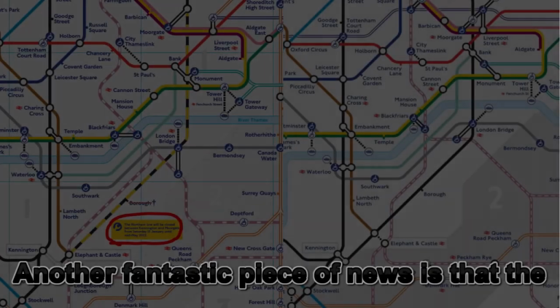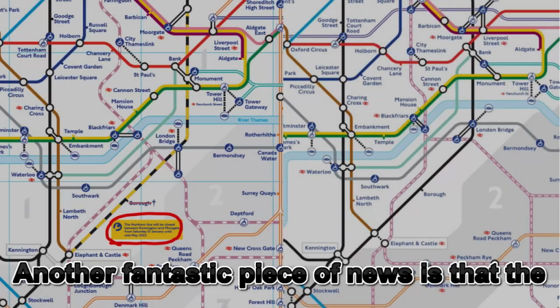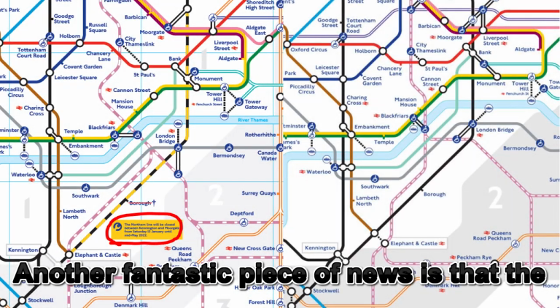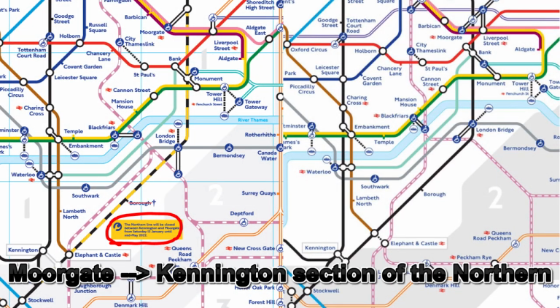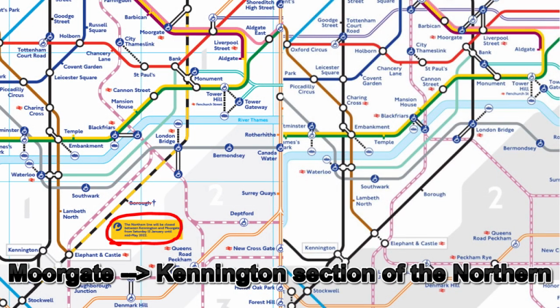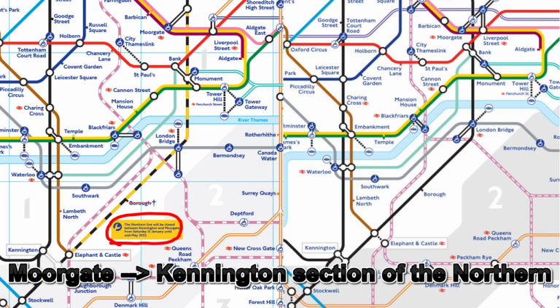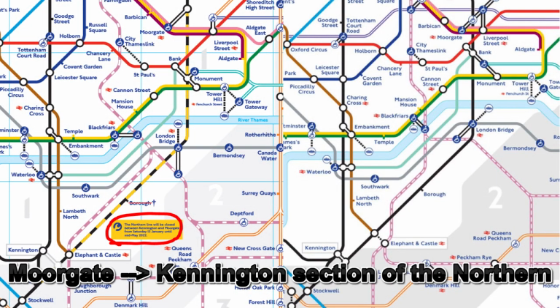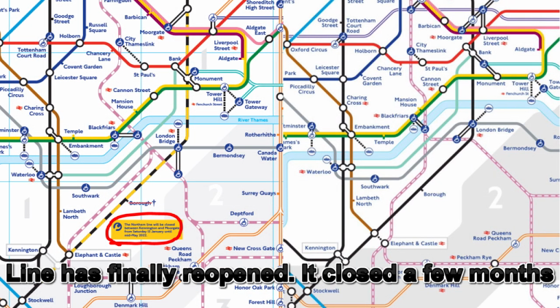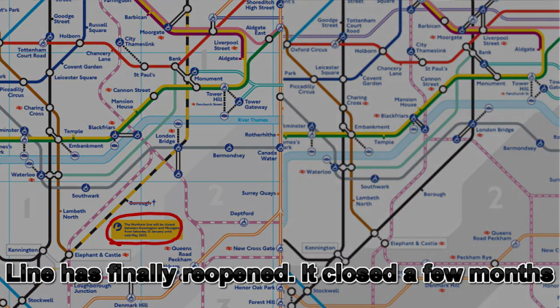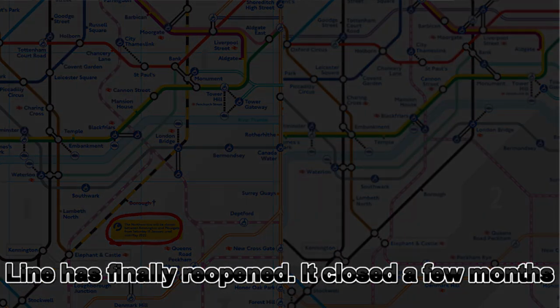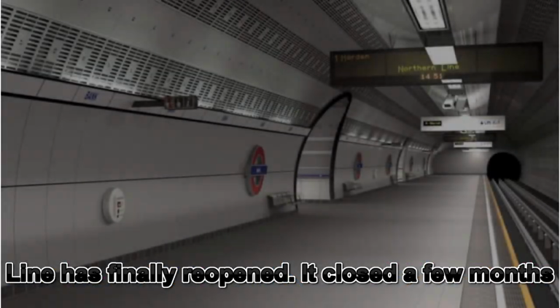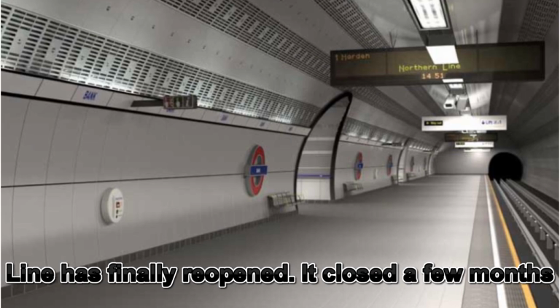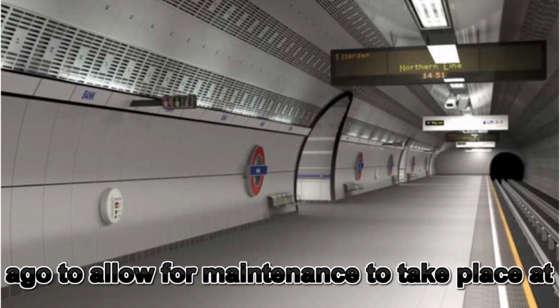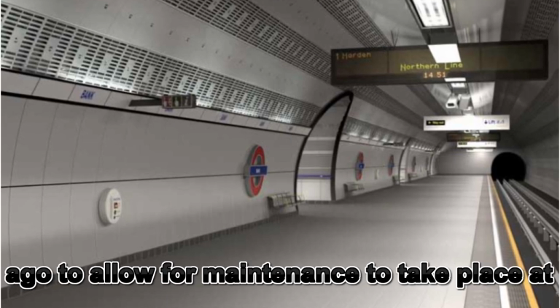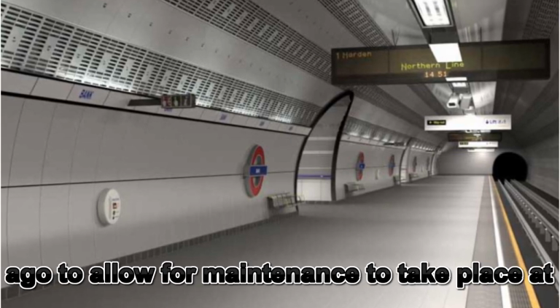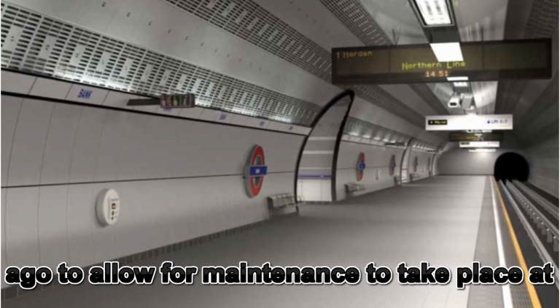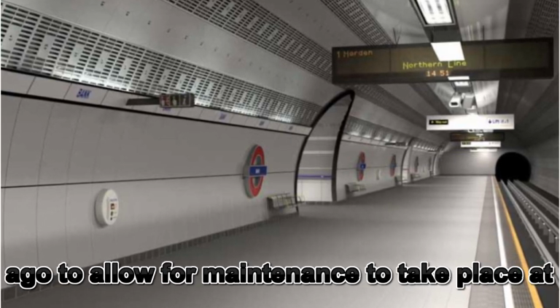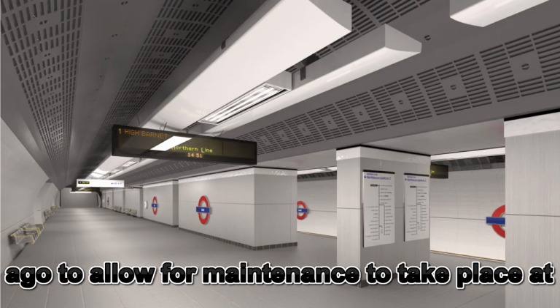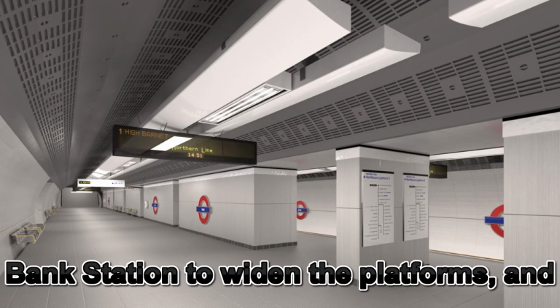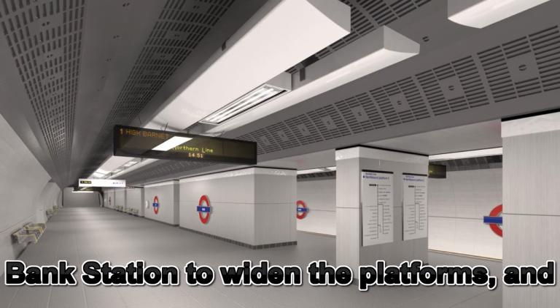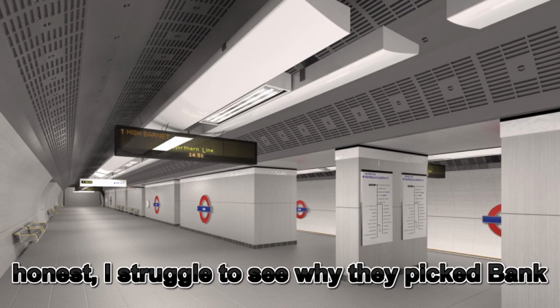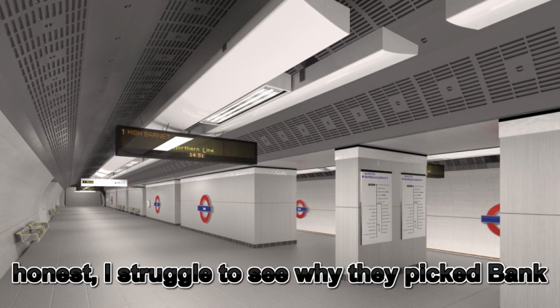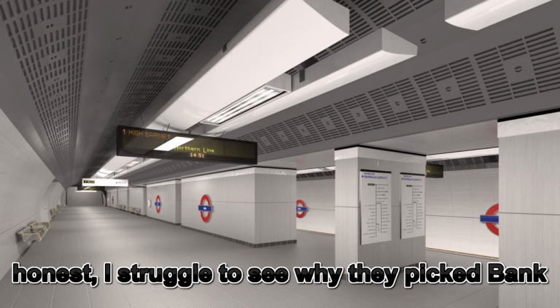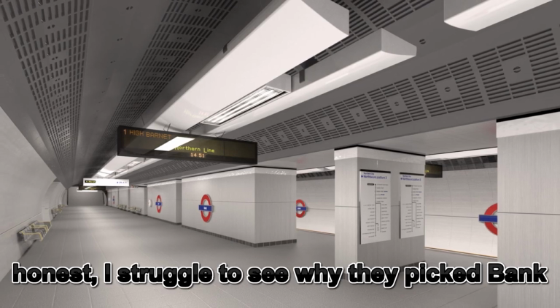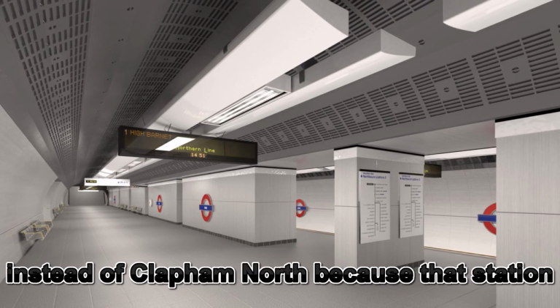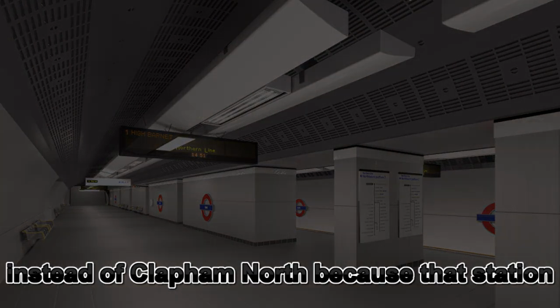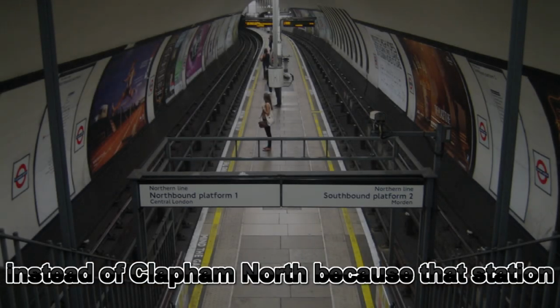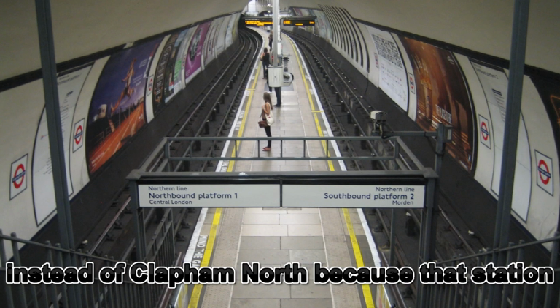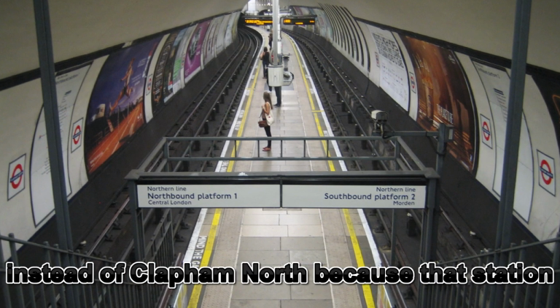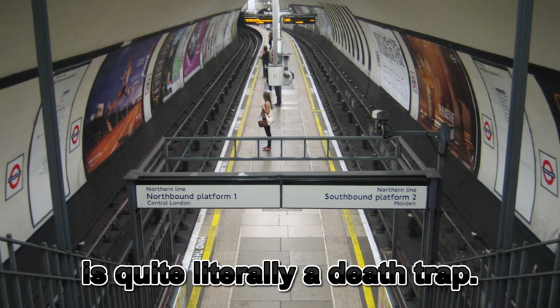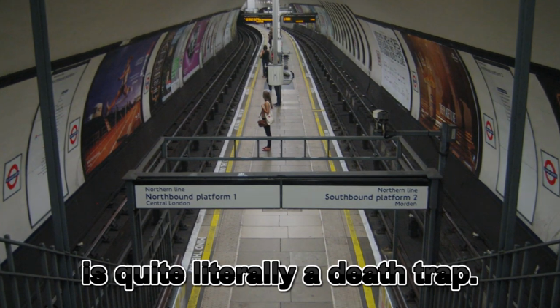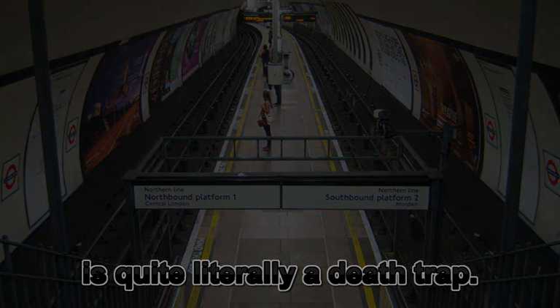Another fantastic piece of news is that the Moorgate to Kennington section of the northern line has finally reopened. It closed a few months ago to allow for maintenance to take place at Bank to widen the platforms. If I'm honest, I struggled to see why they picked Bank instead of Clapham North, because that station is literally a death trap.